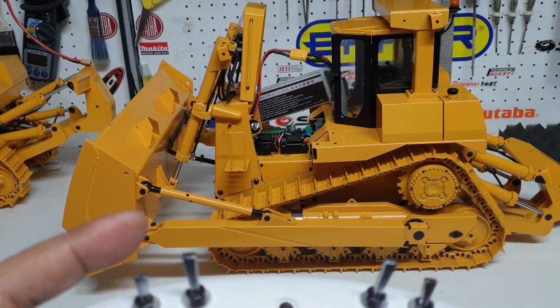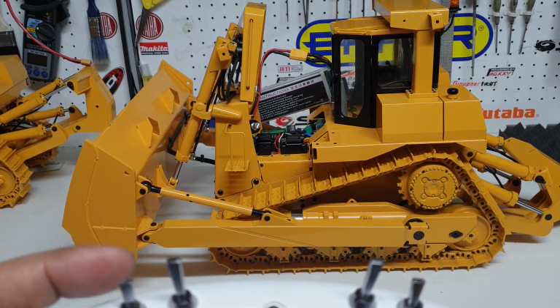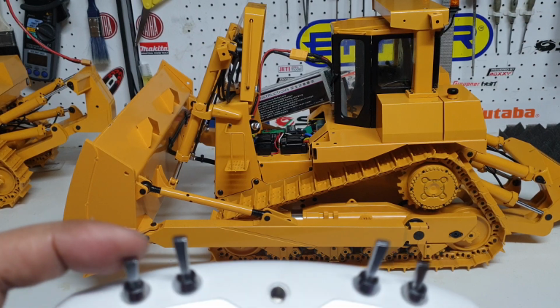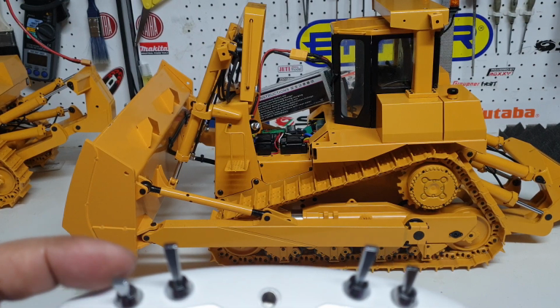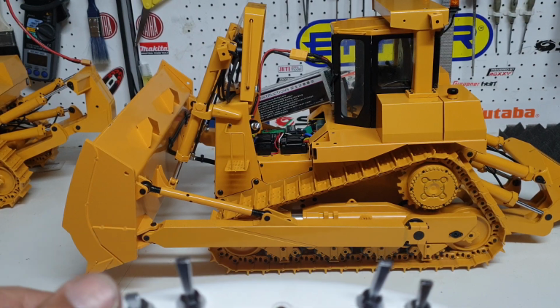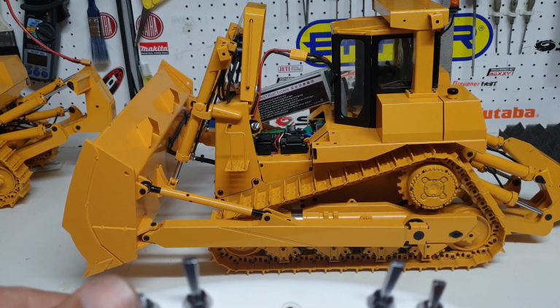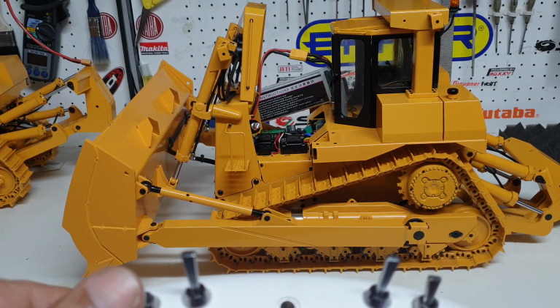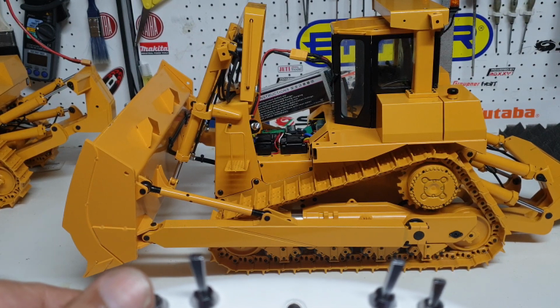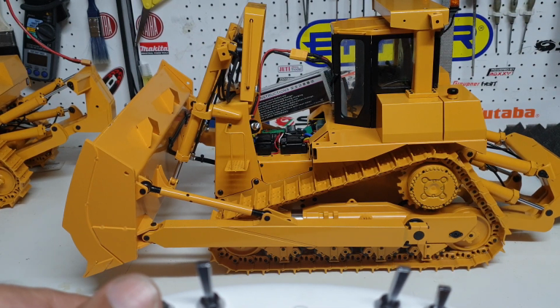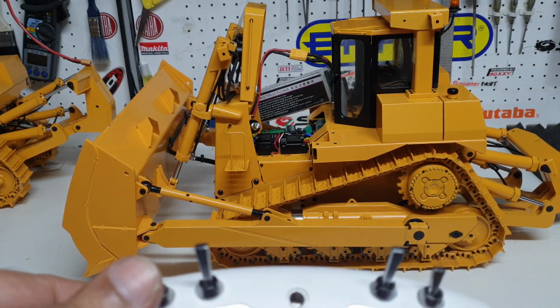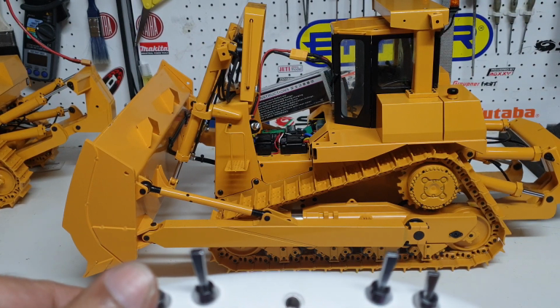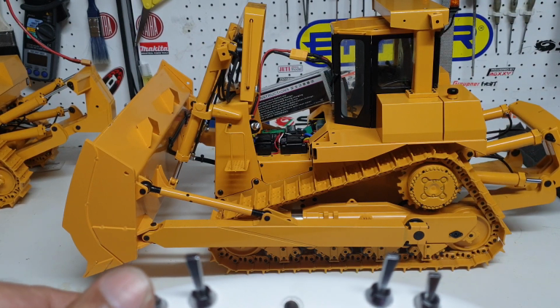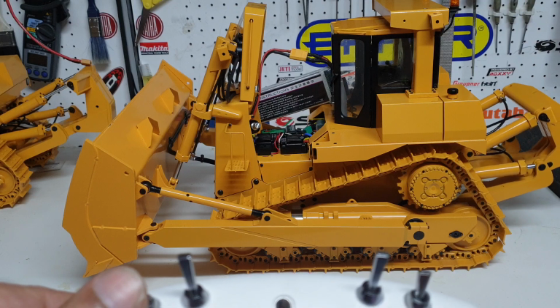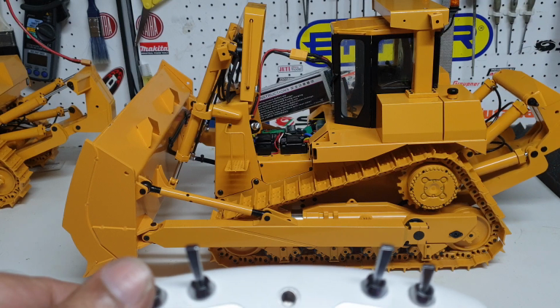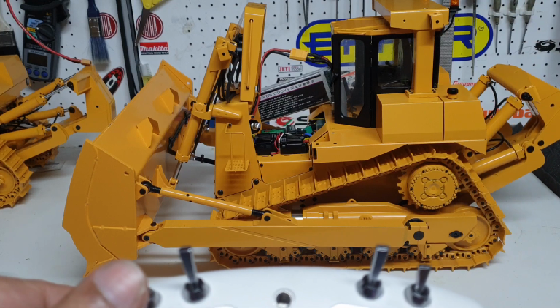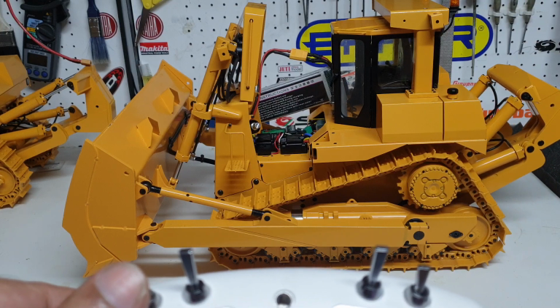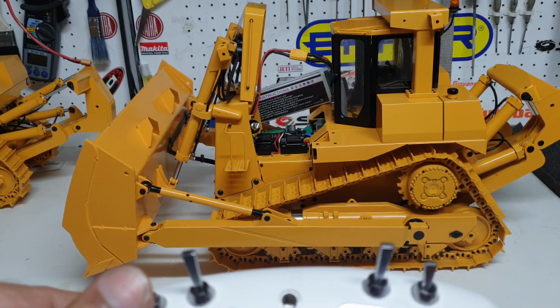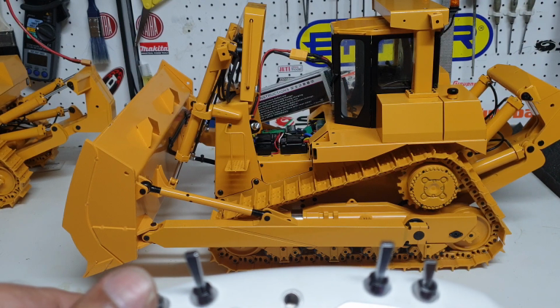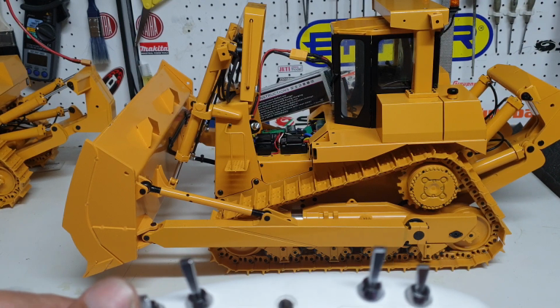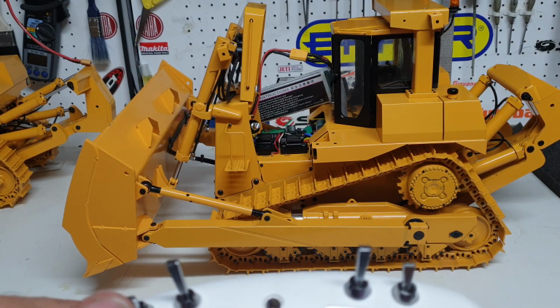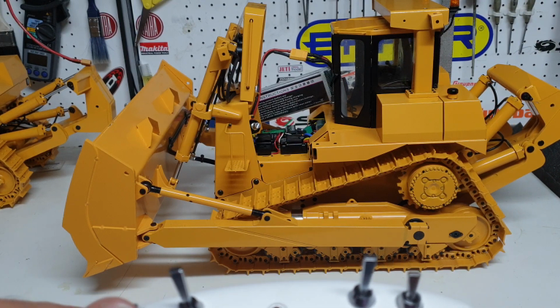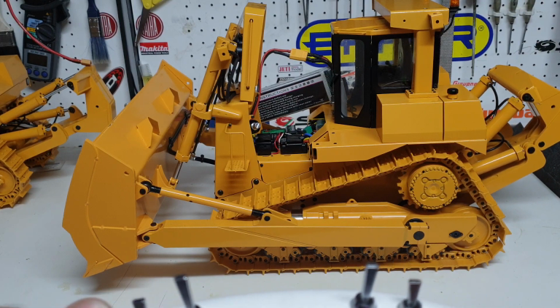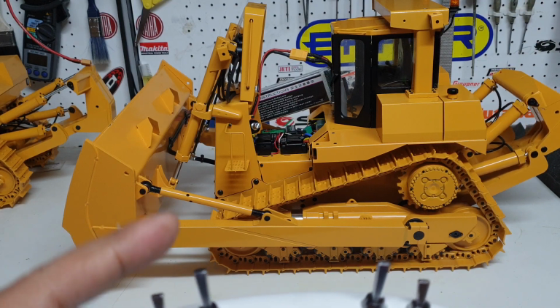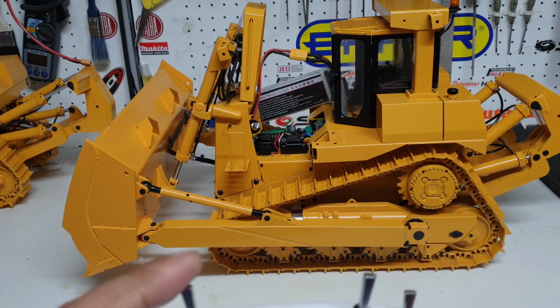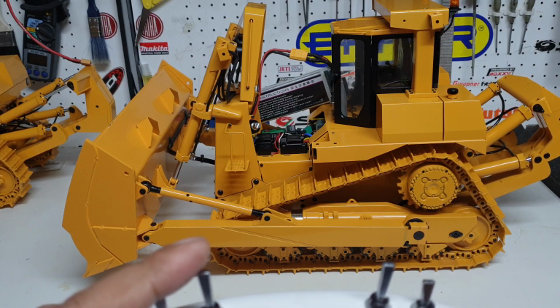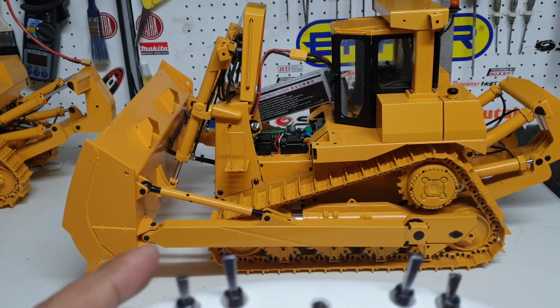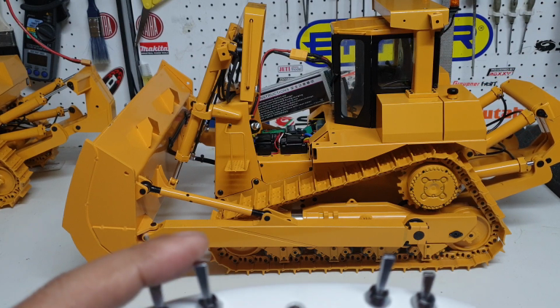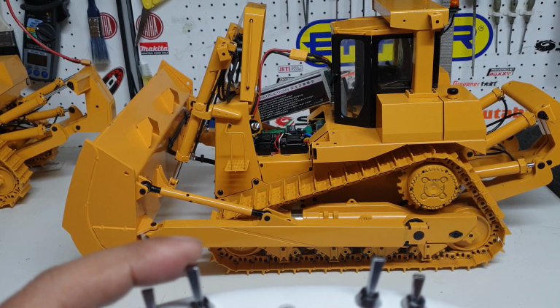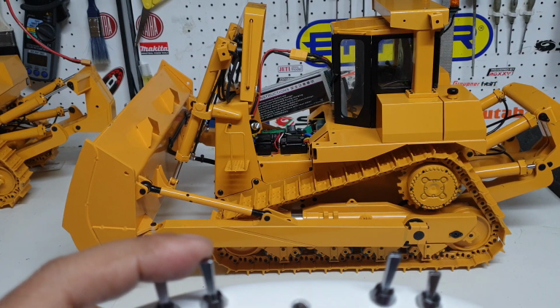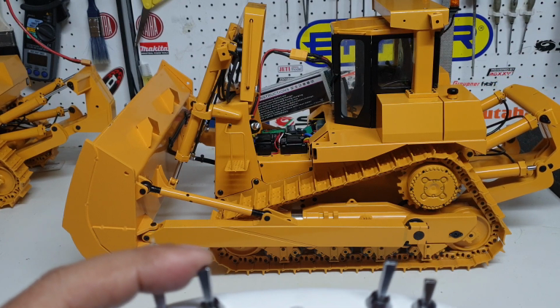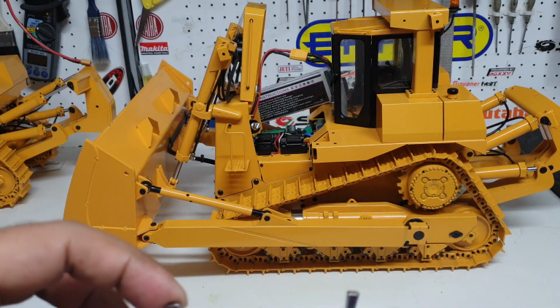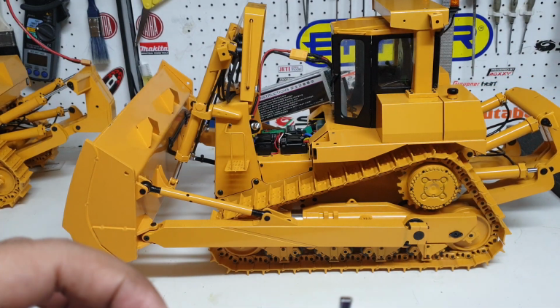Let's go through the start sequence. Basically this one is for the hydraulics — we won't start it now because it's too noisy — but the hydraulics and the rippers engage to a safe position. I'll put the hydraulics off and then we'll actually go for the engine start.